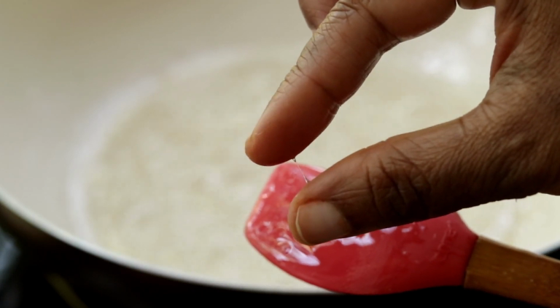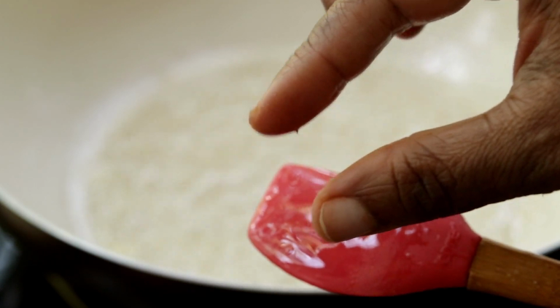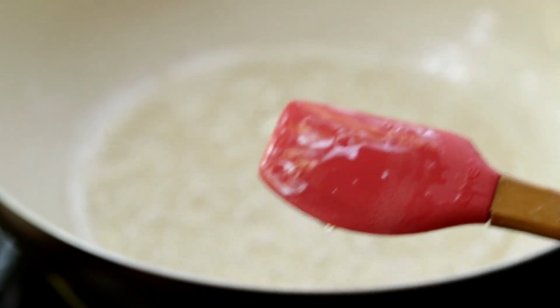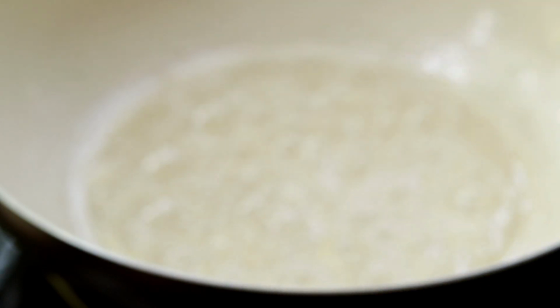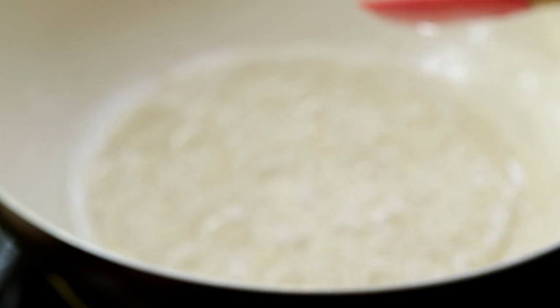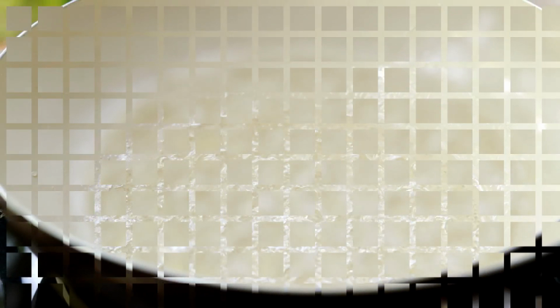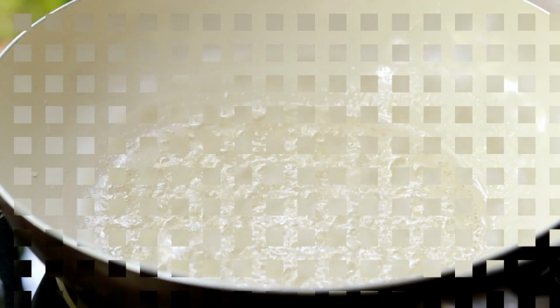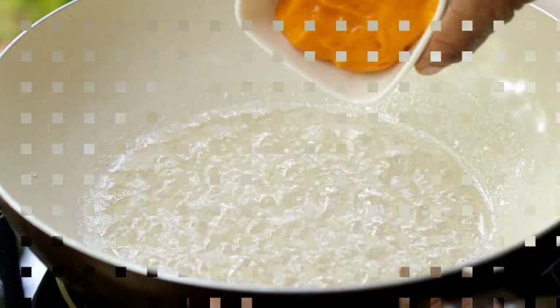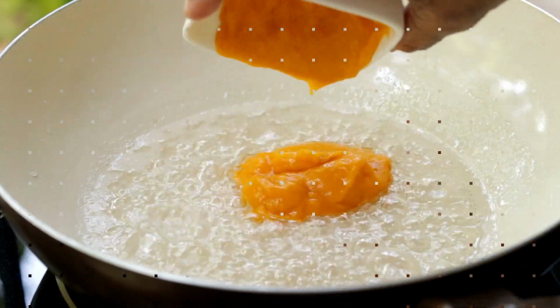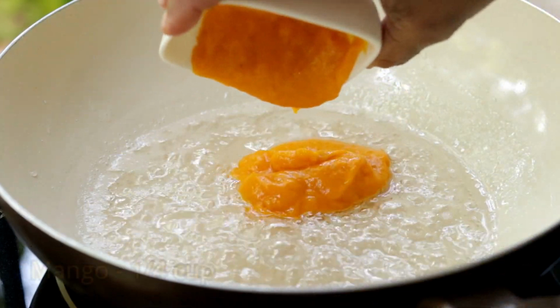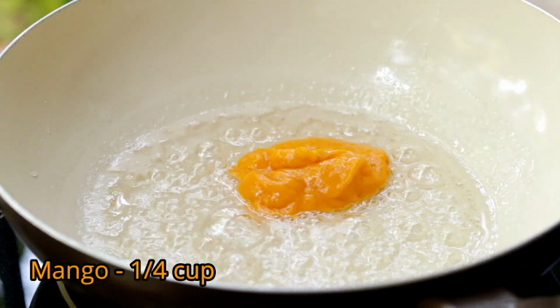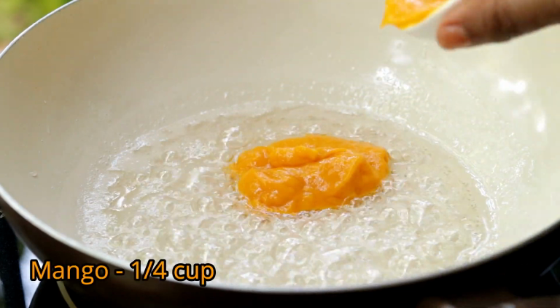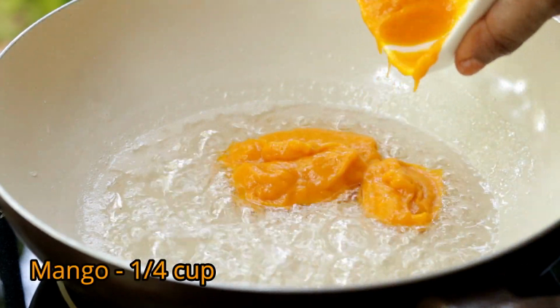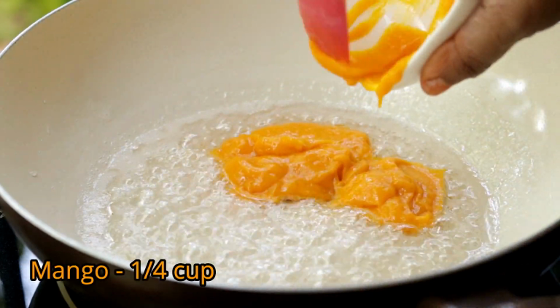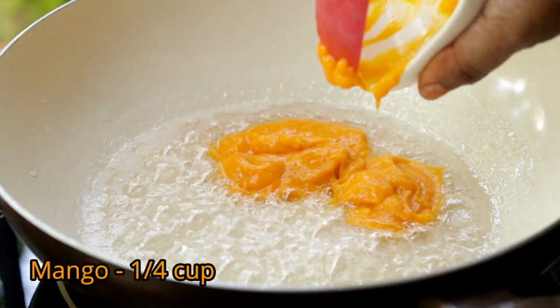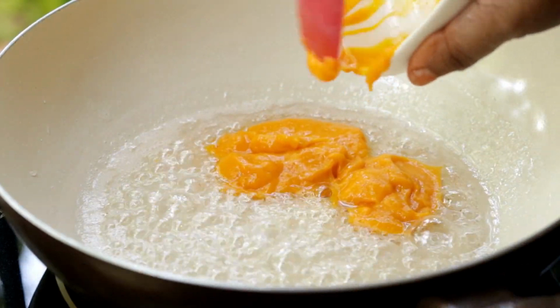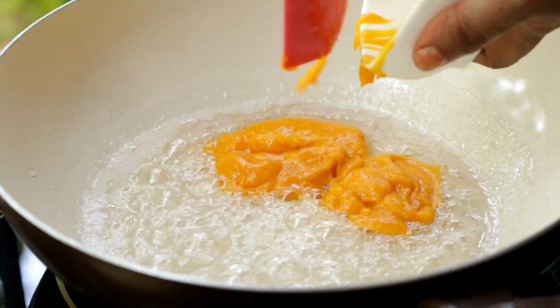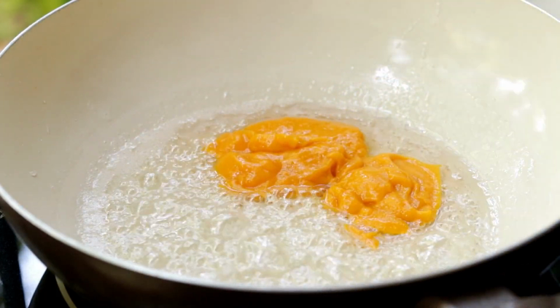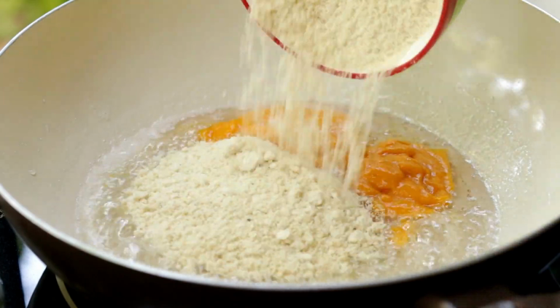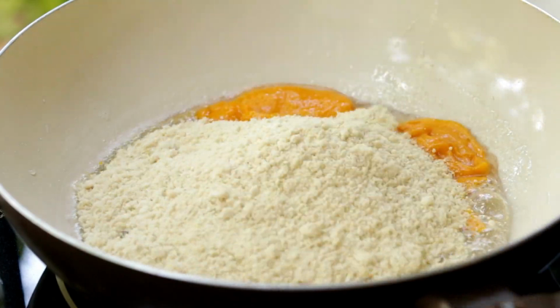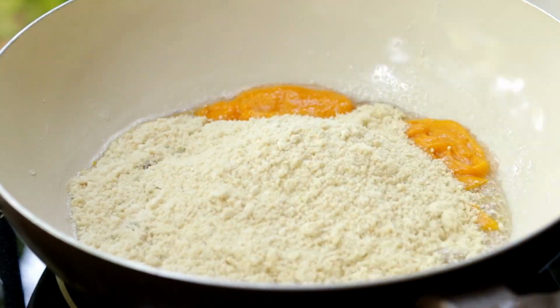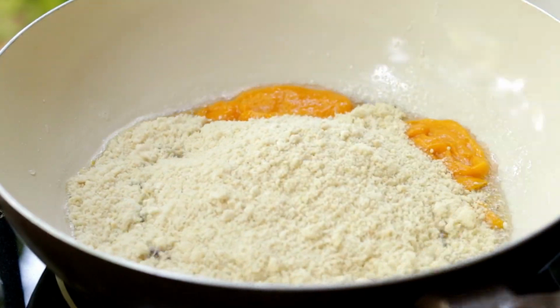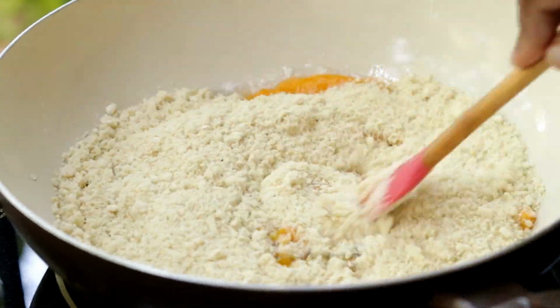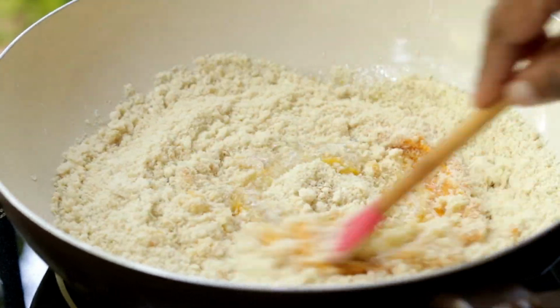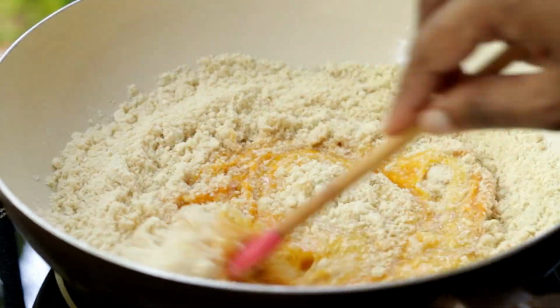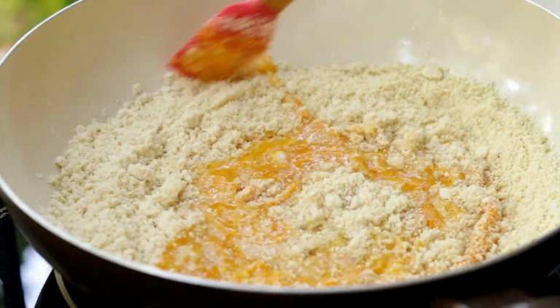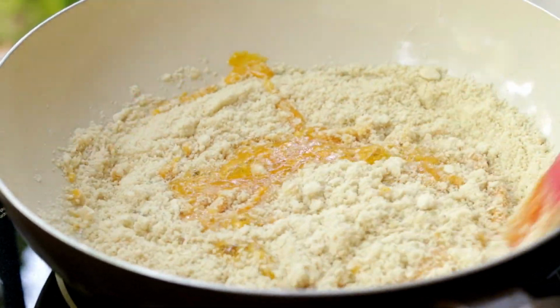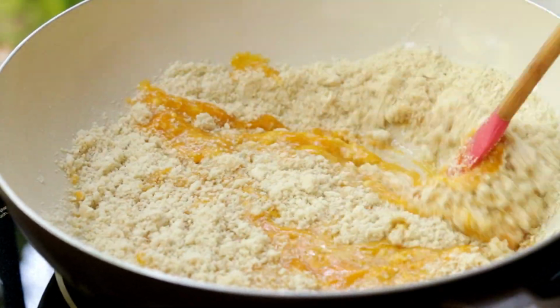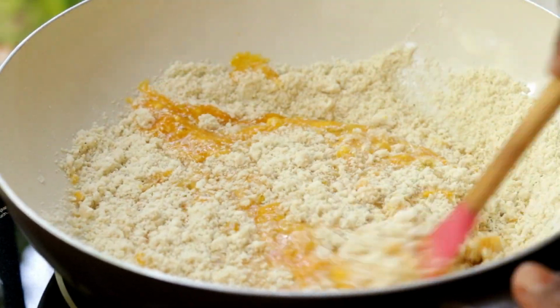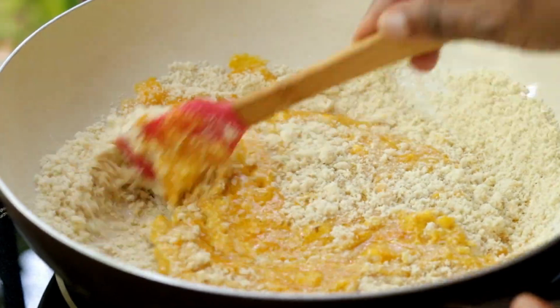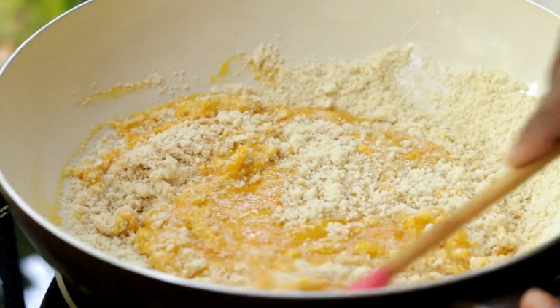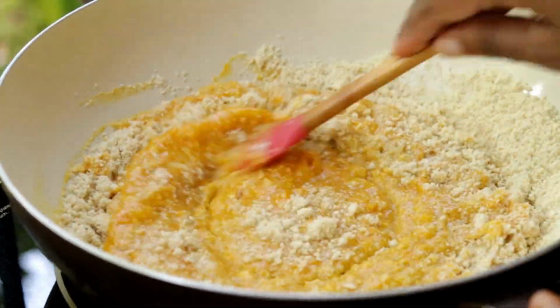Now our sugar syrup is ready. Add in one cup of mango puree and the ground cashew nut powder. Mix it and combine it well.